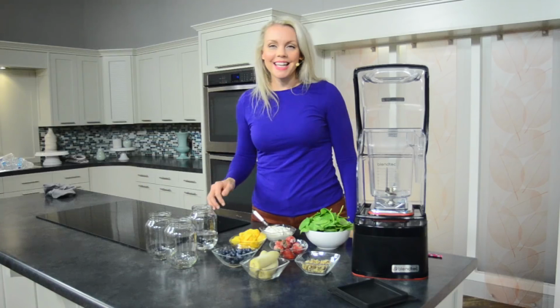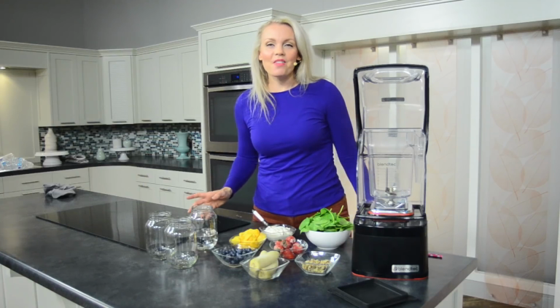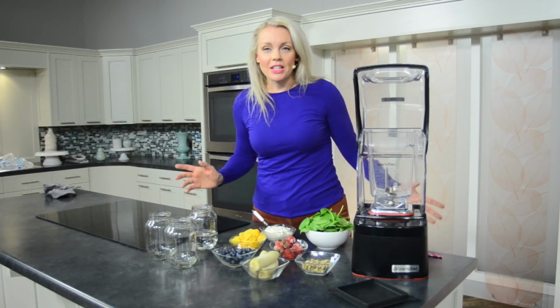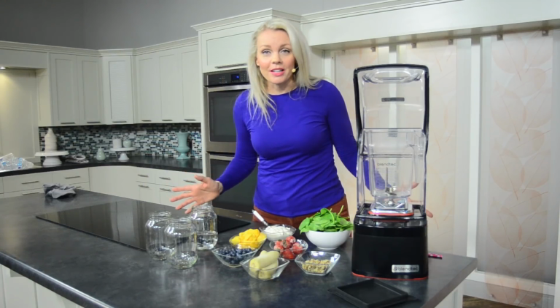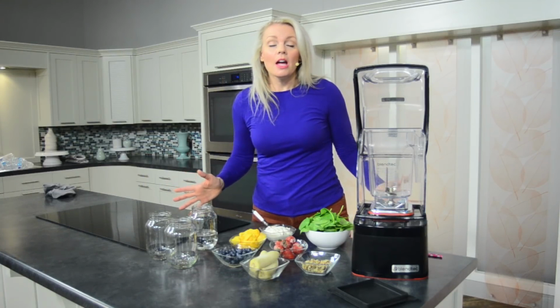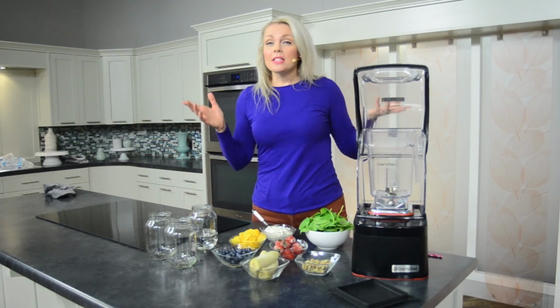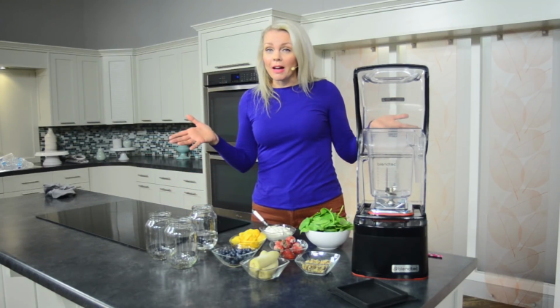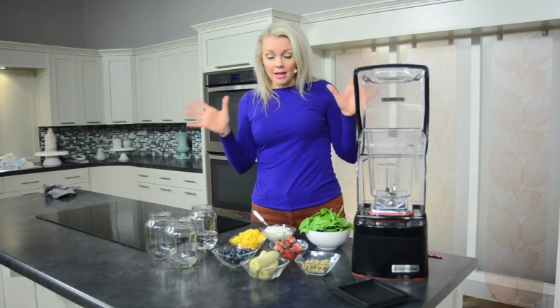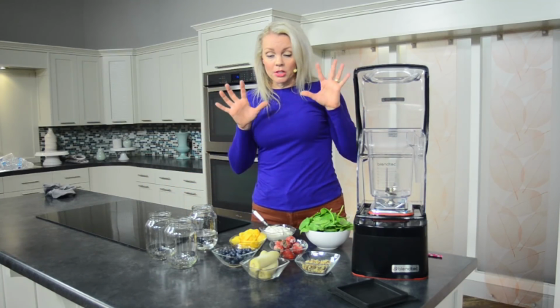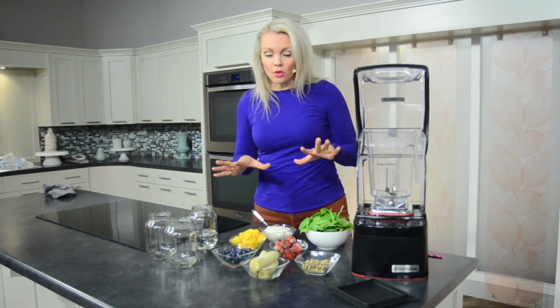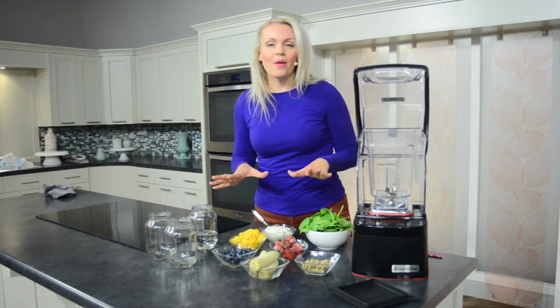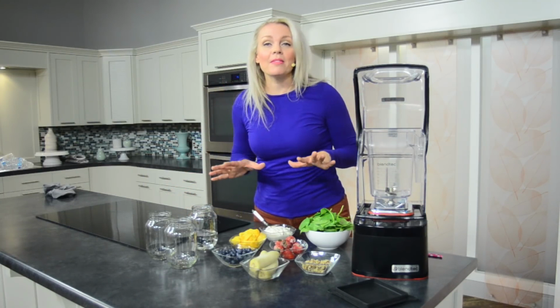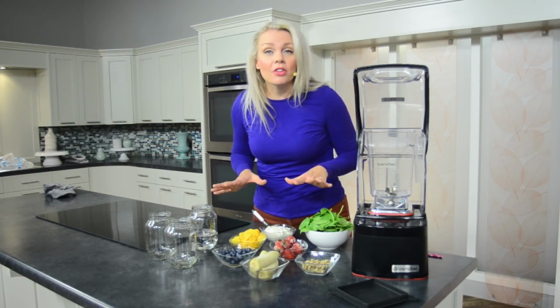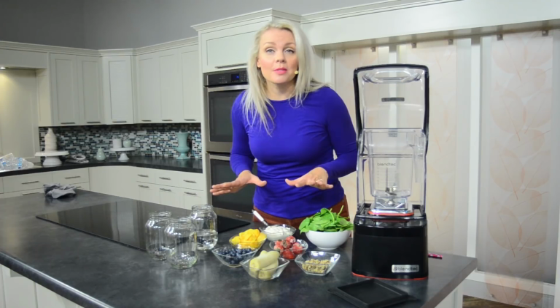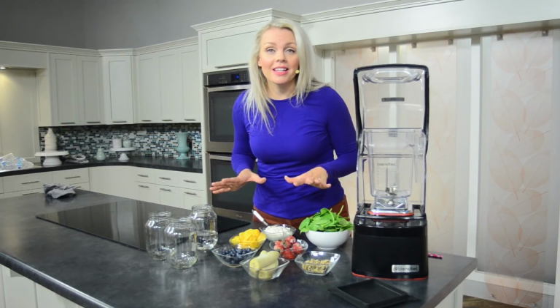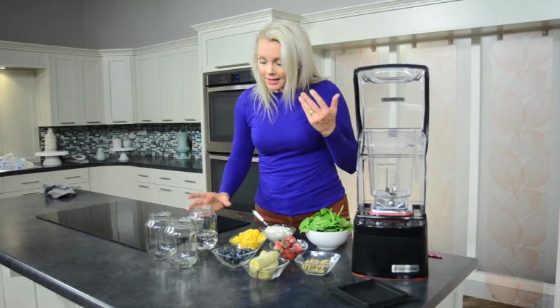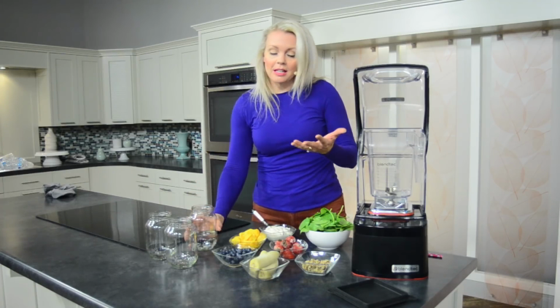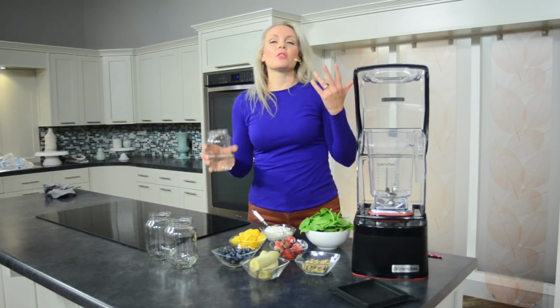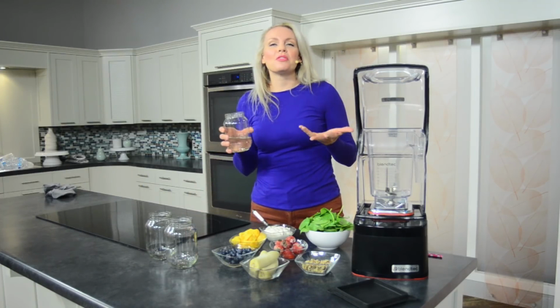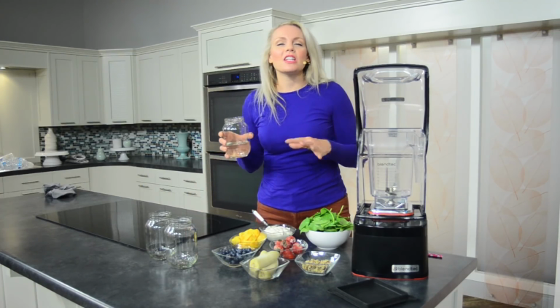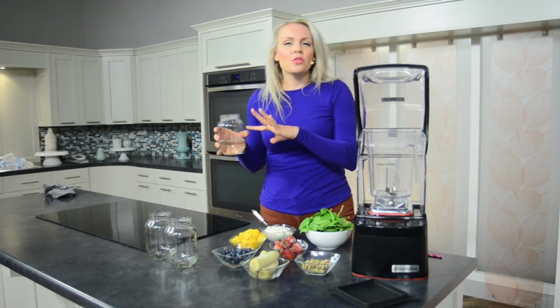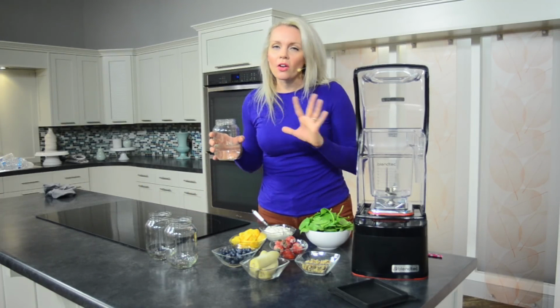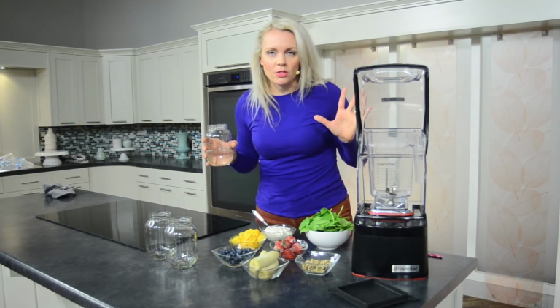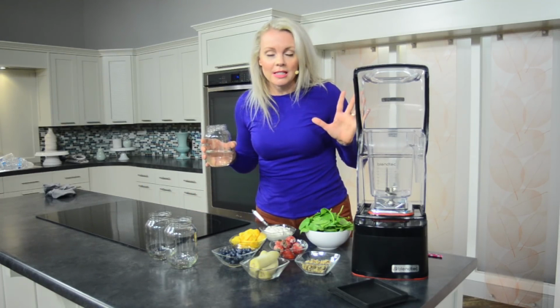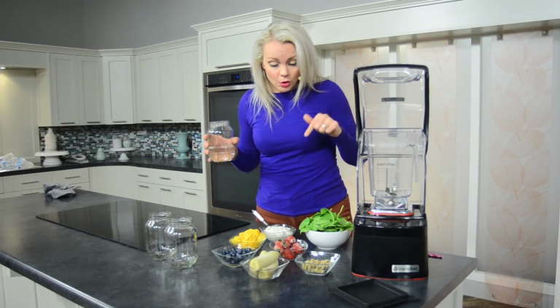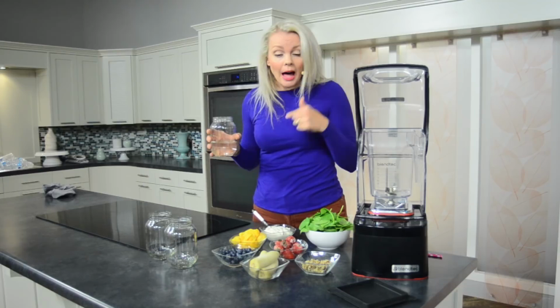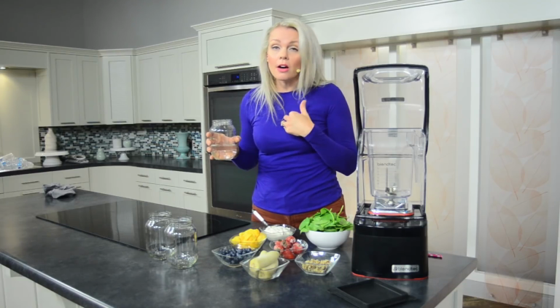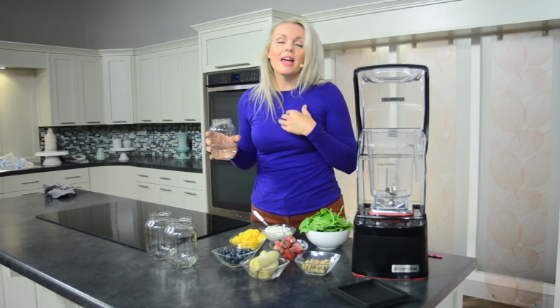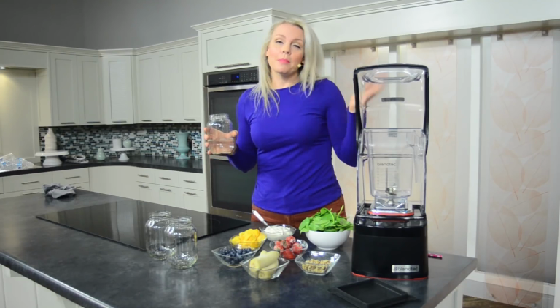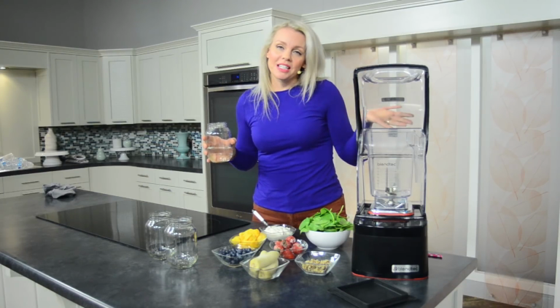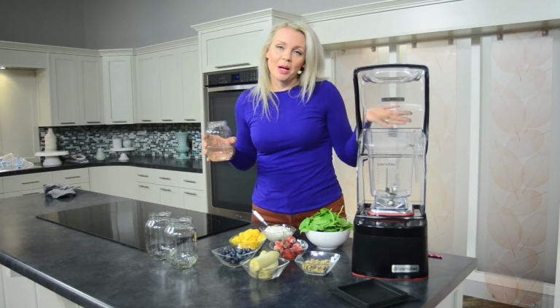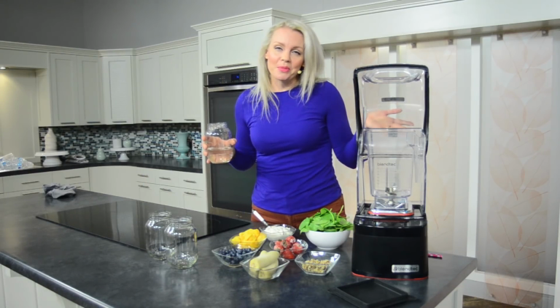Hi everybody, Jenny Ford here. We're in Studio 5 today and I'm going to show you how I make my favorite green smoothie. Now the thing about green smoothies is that you can use all kinds of ingredients. I'm going to show you what I love but then I'm also going to give you a couple options.